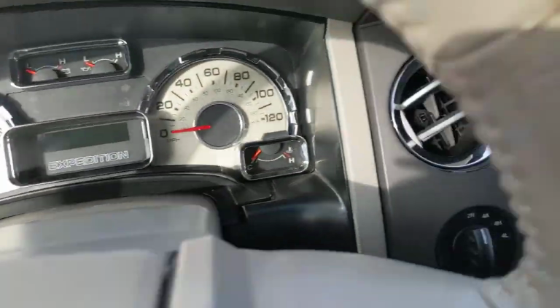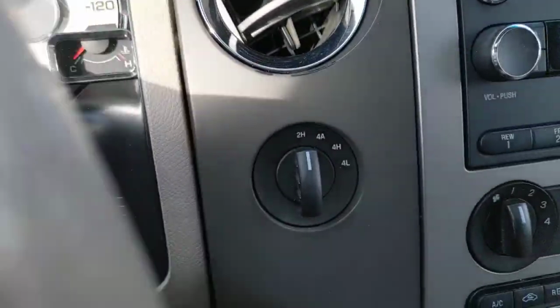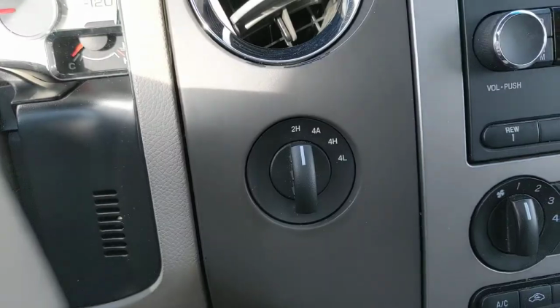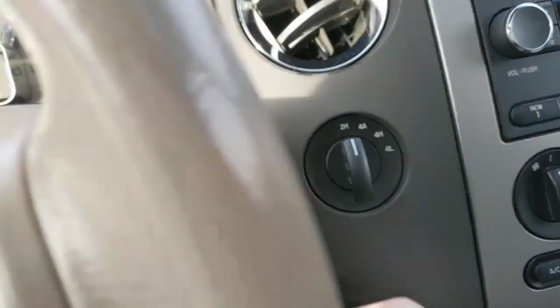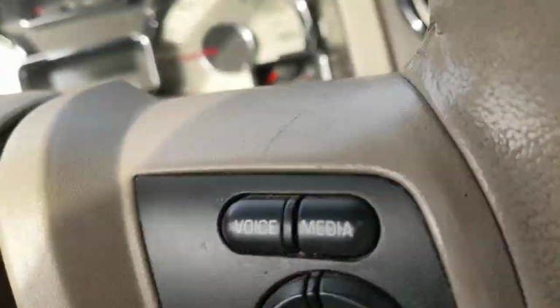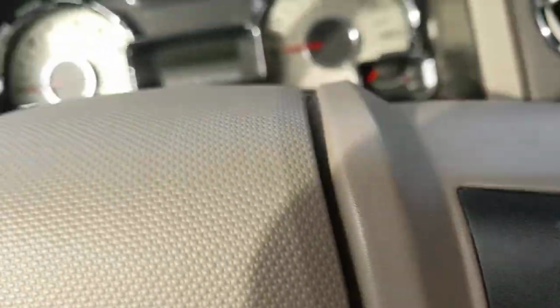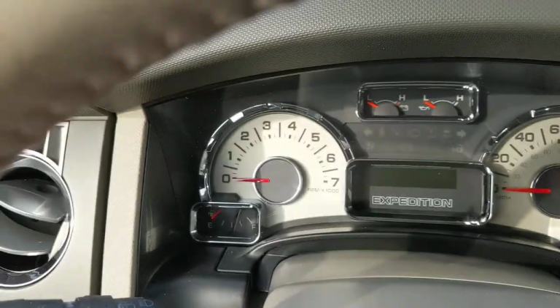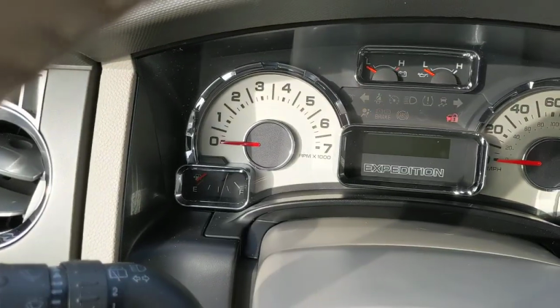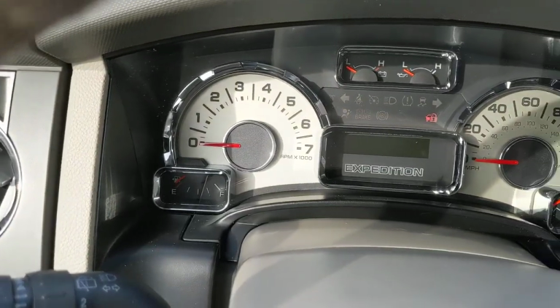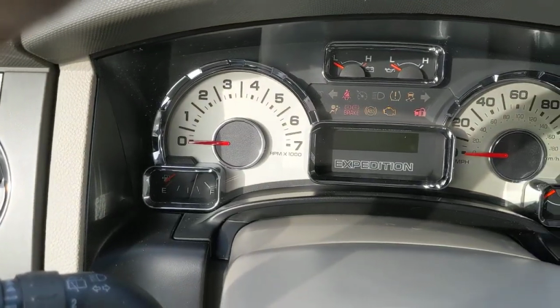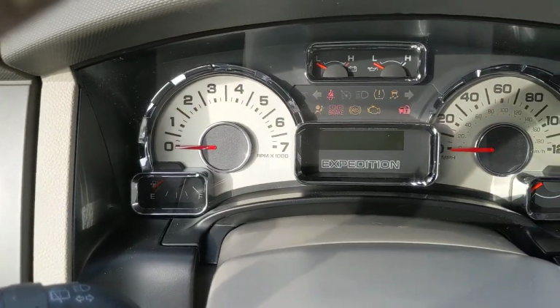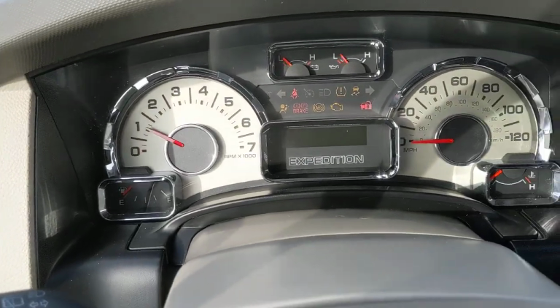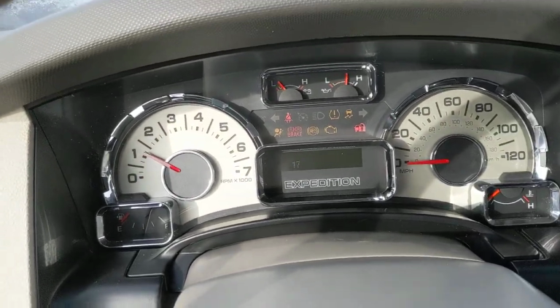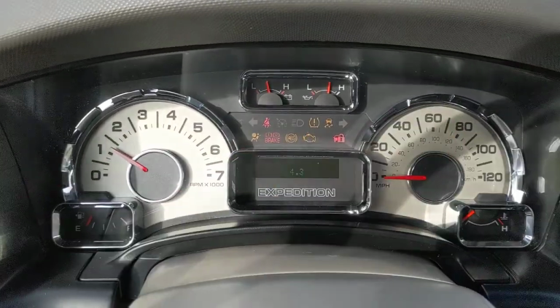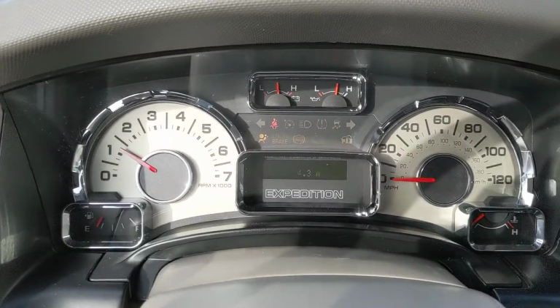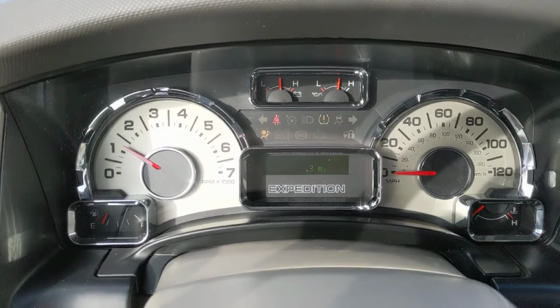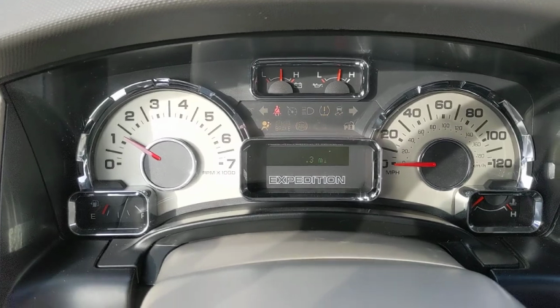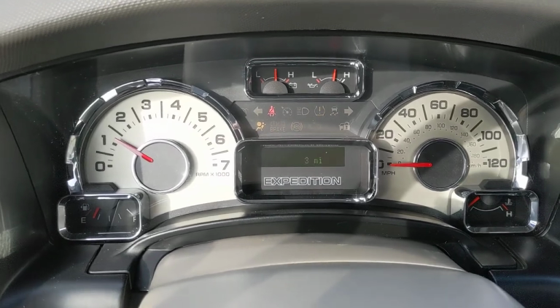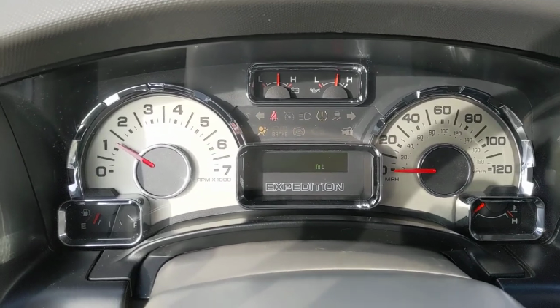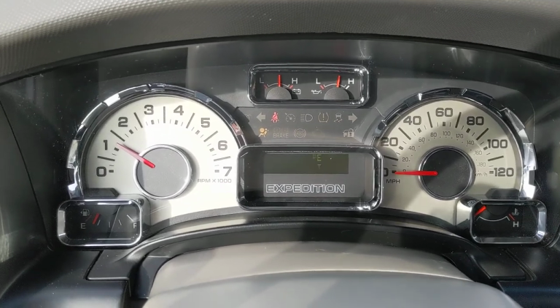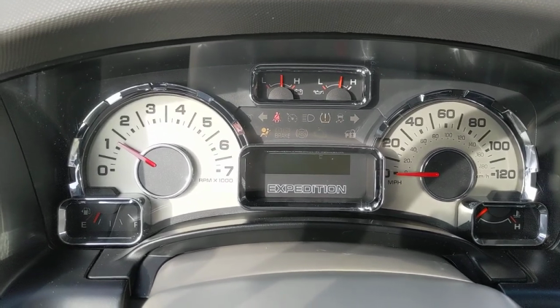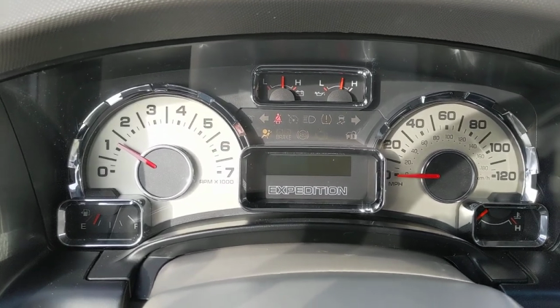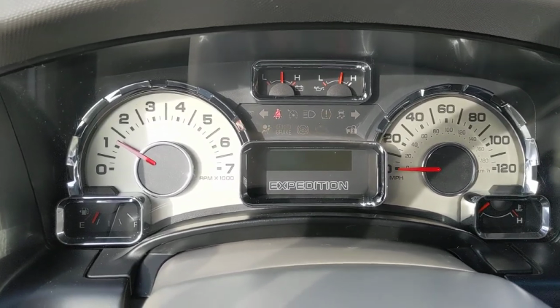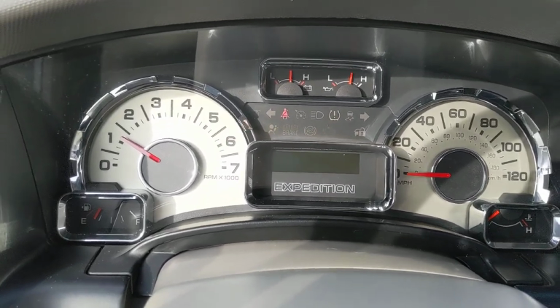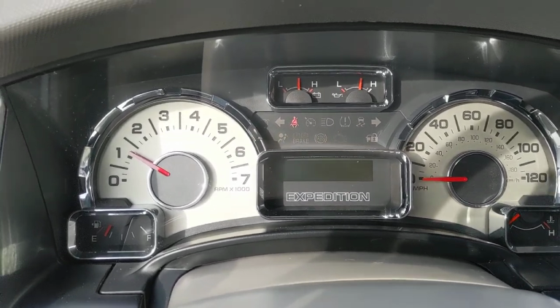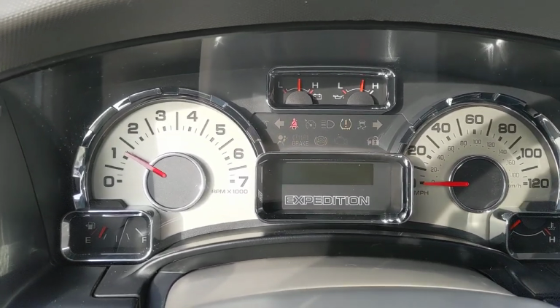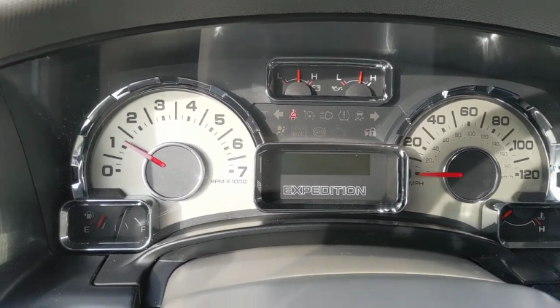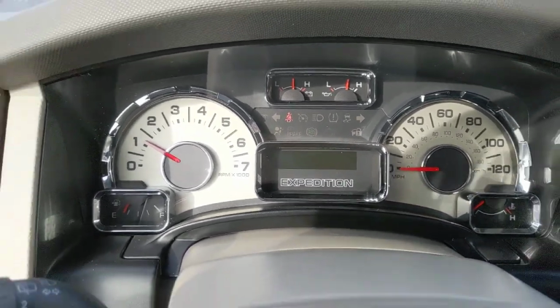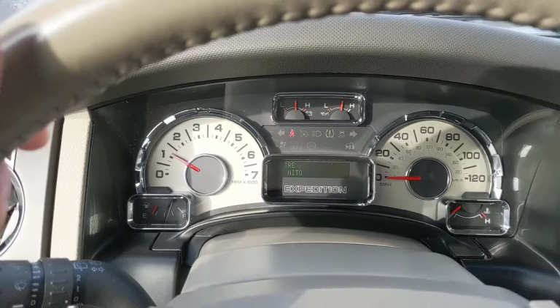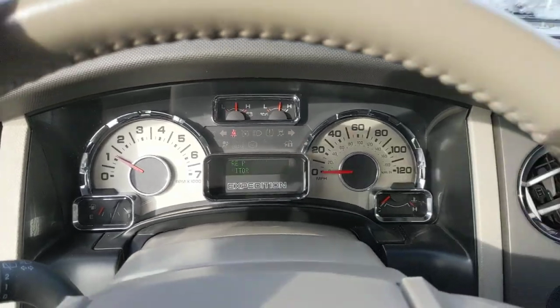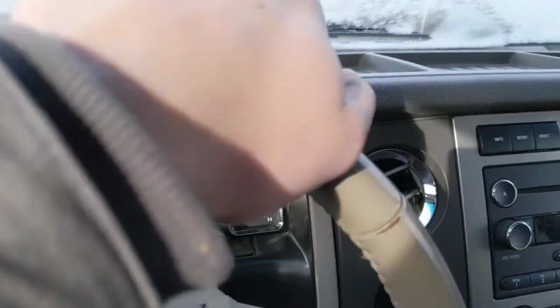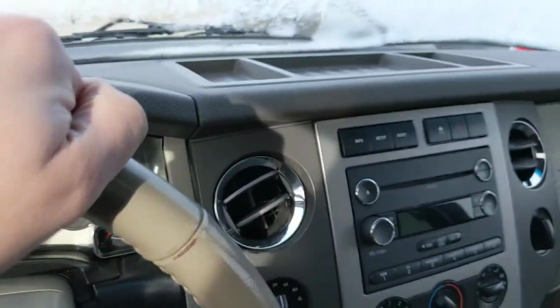Go ahead and start it up for you — this is four-wheel drive. Starts right up even when it's cold. There is a TPM sensor out — tire pressure monitor — but all the tires are filled up with air and holding the air.